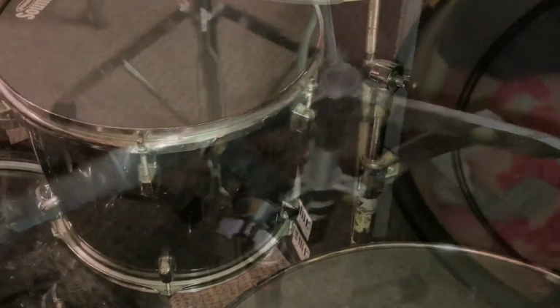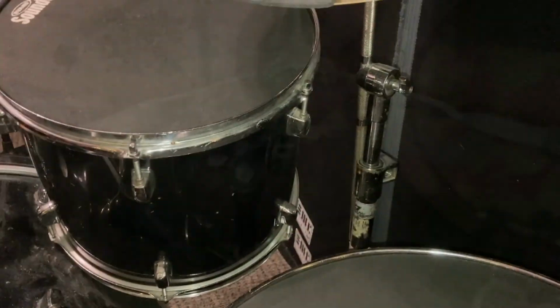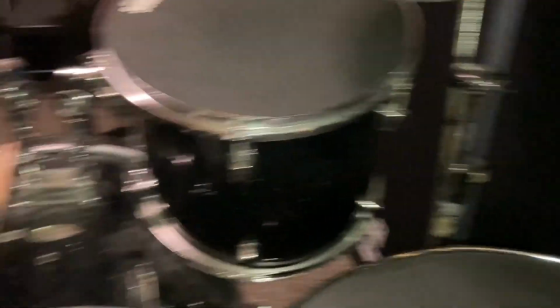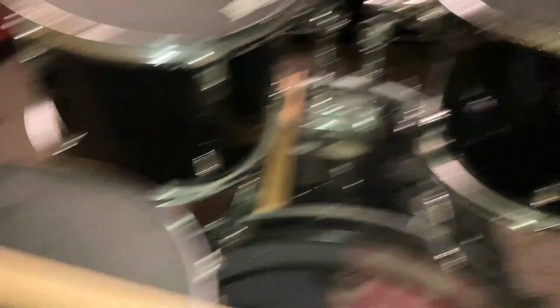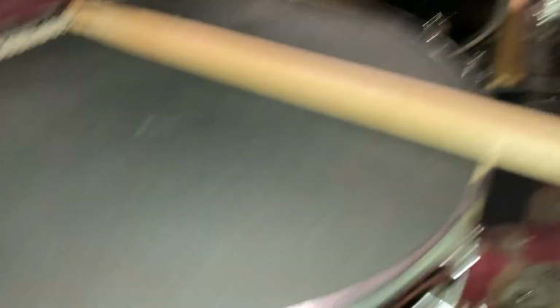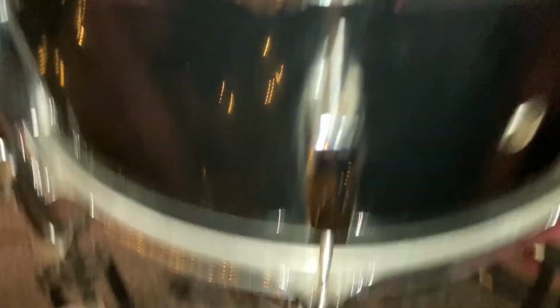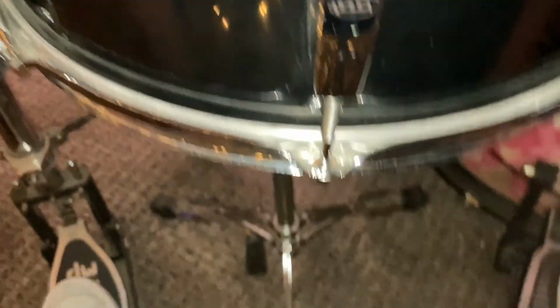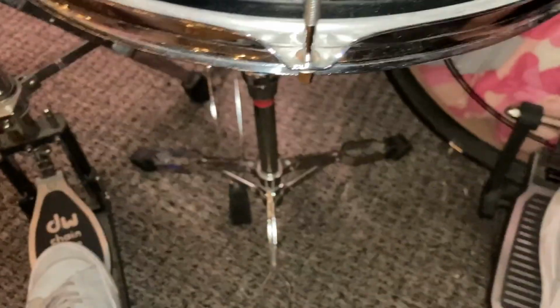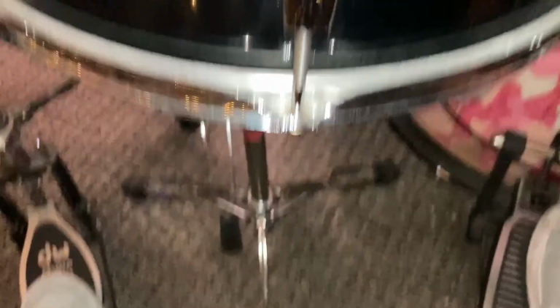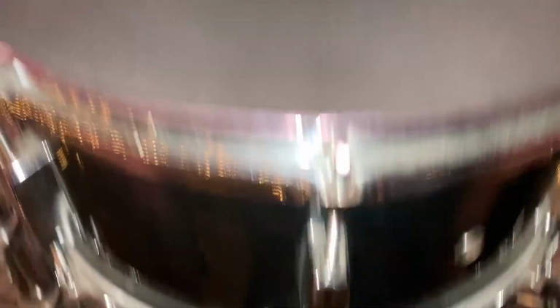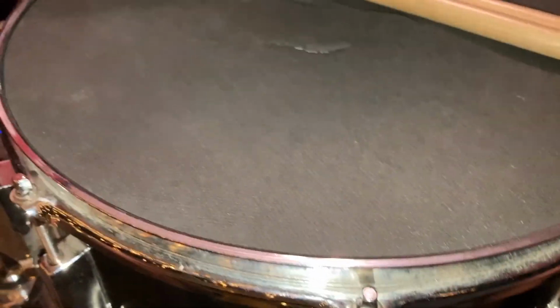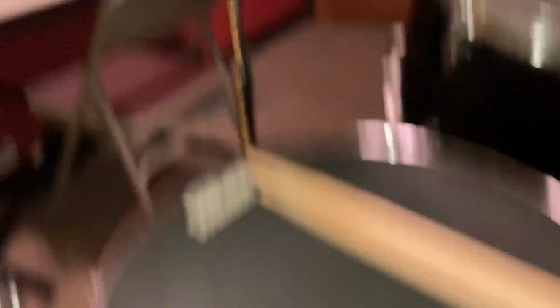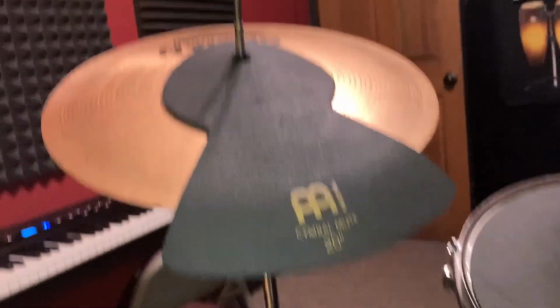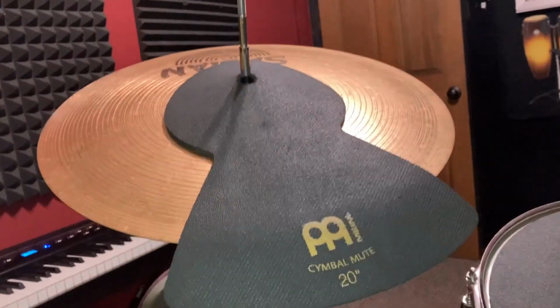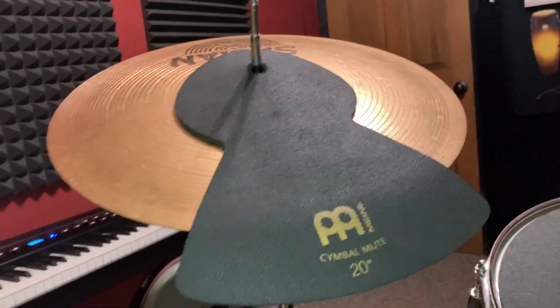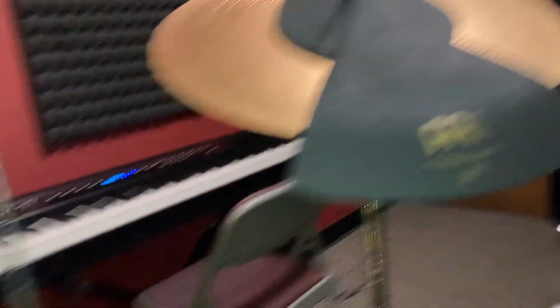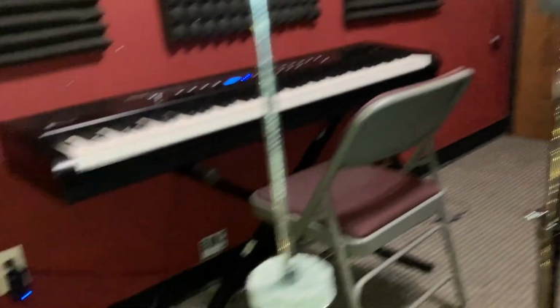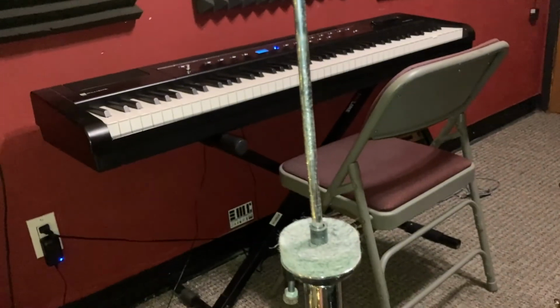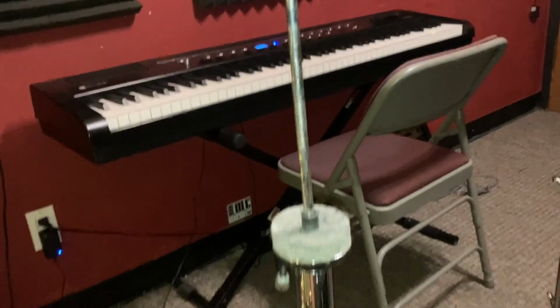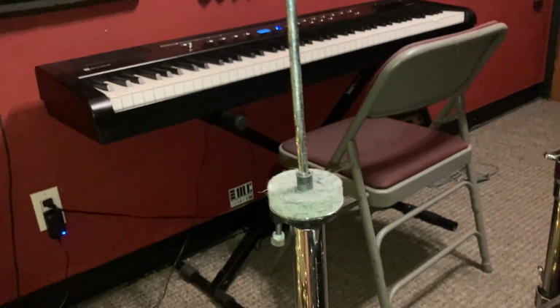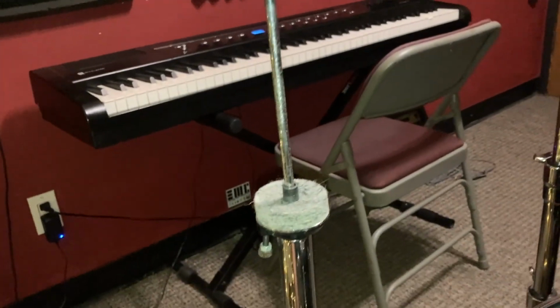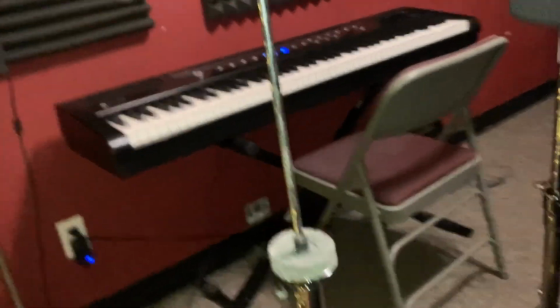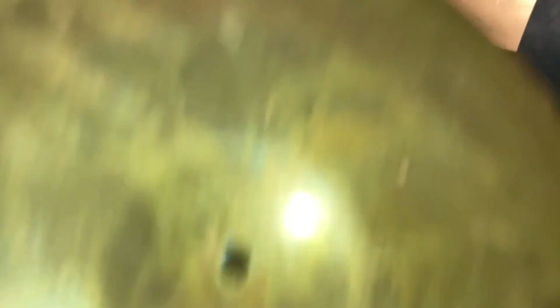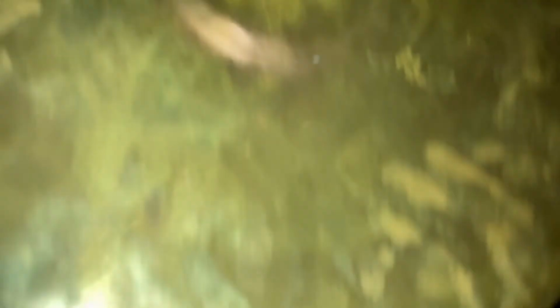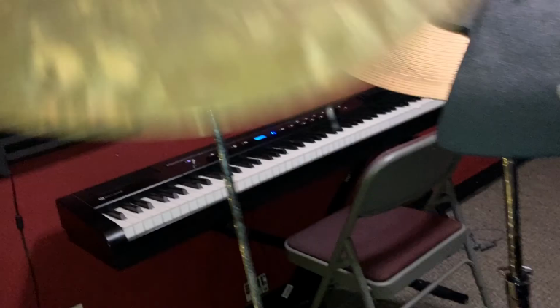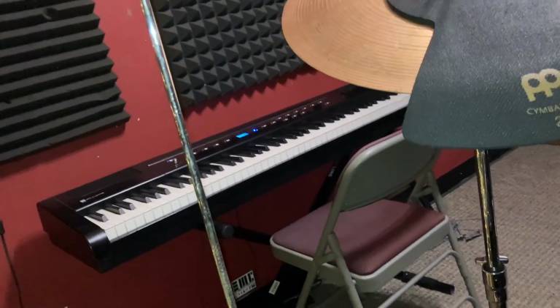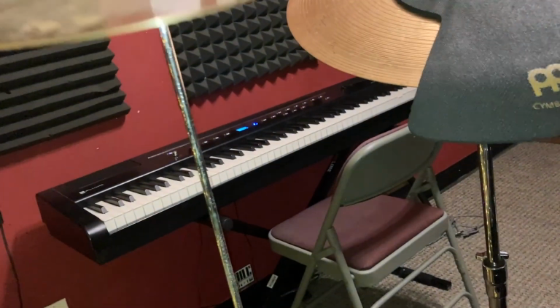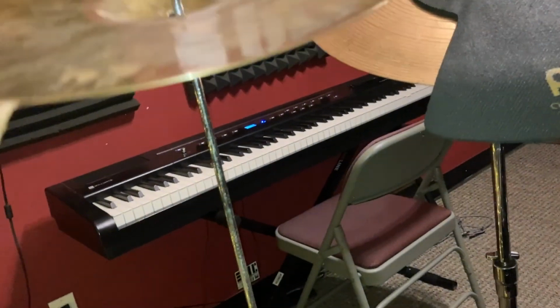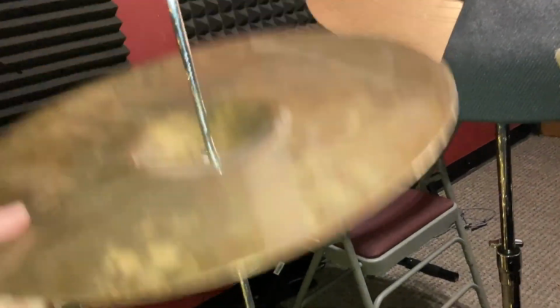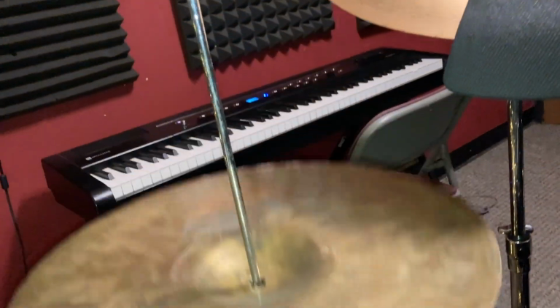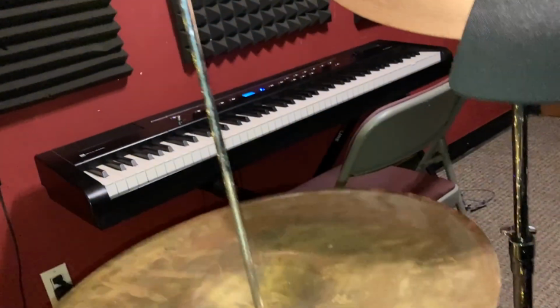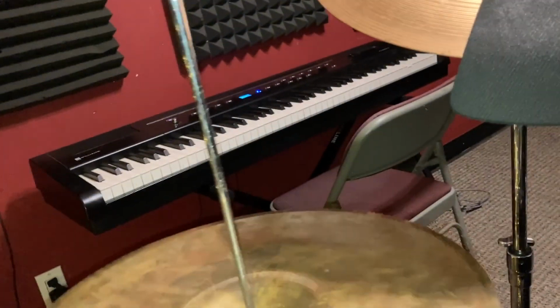Once we have our stand set up, the next thing we need to do is put the drums on, put the cymbals on, and now we need to look at the hi-hat. There's a bottom hi-hat that simply goes upside down.